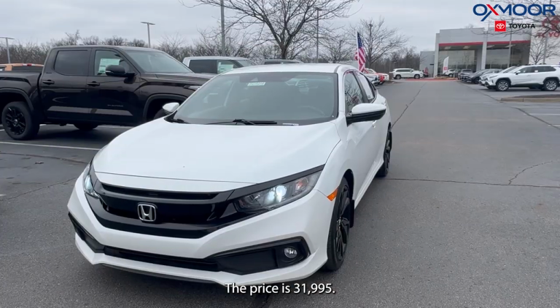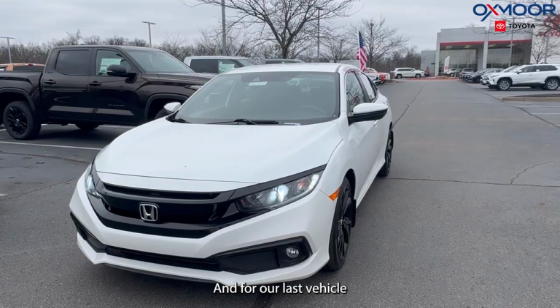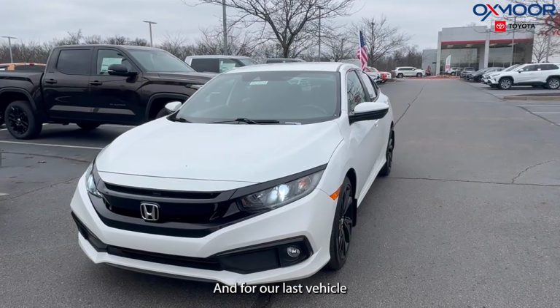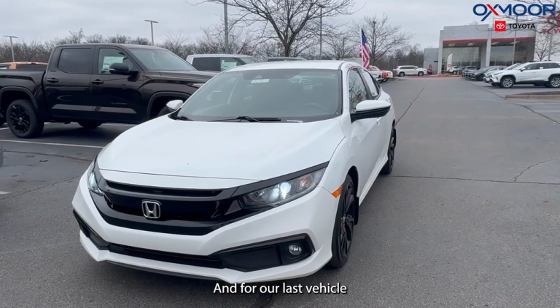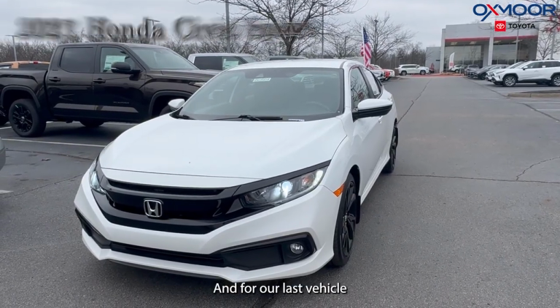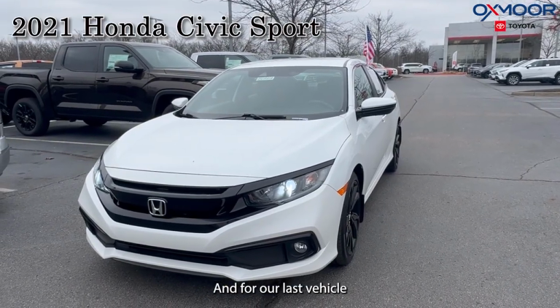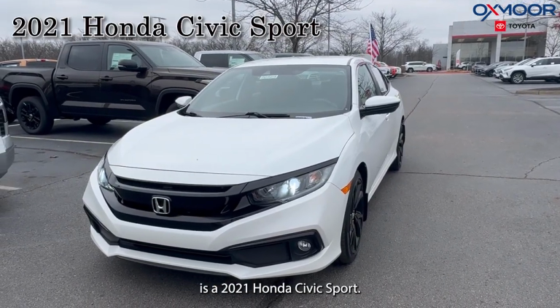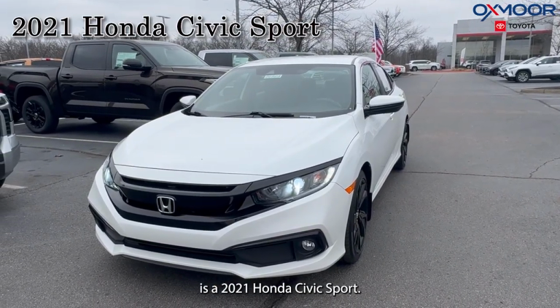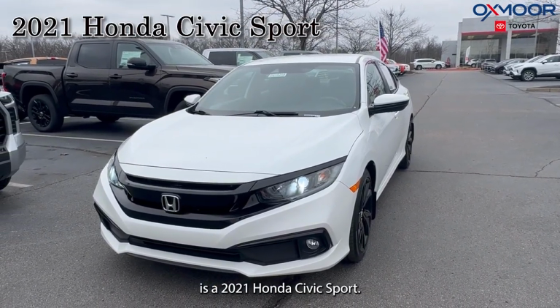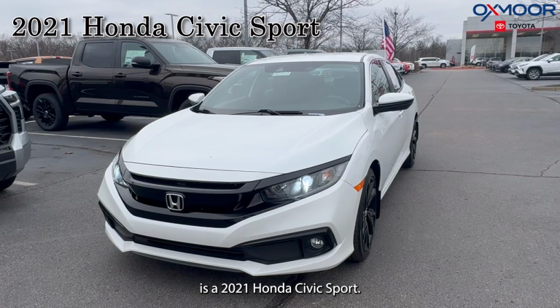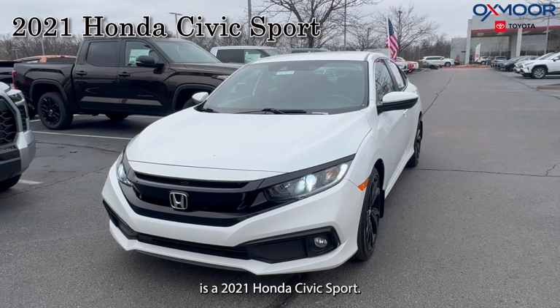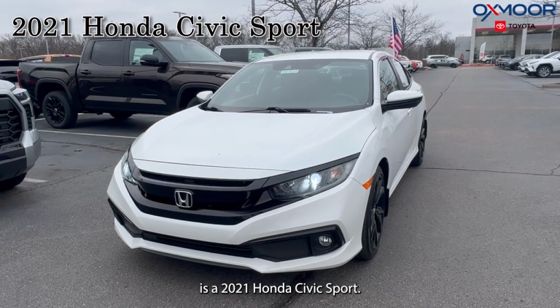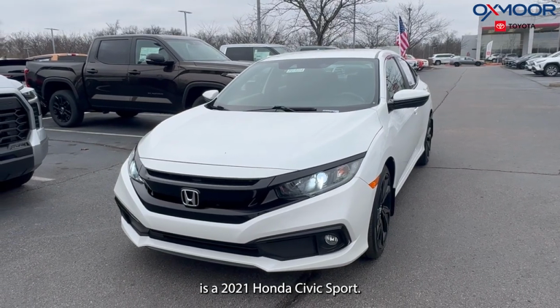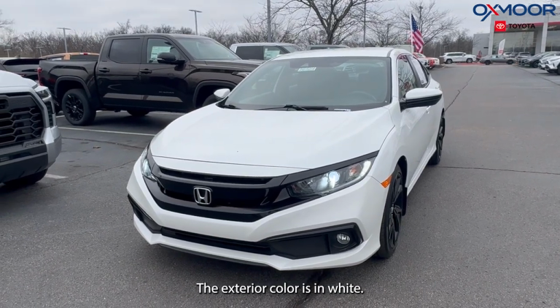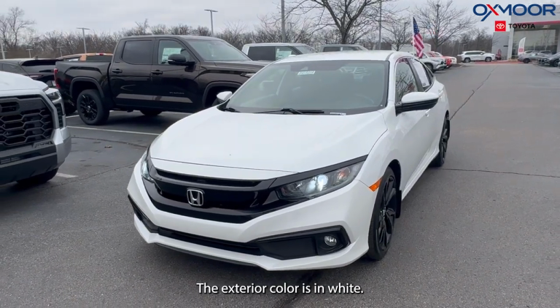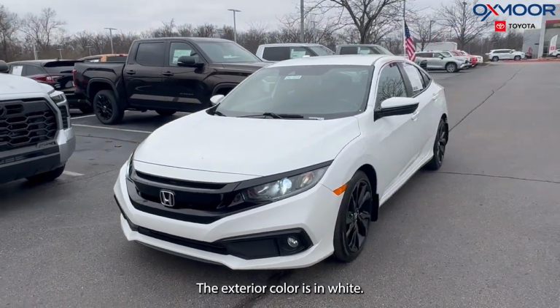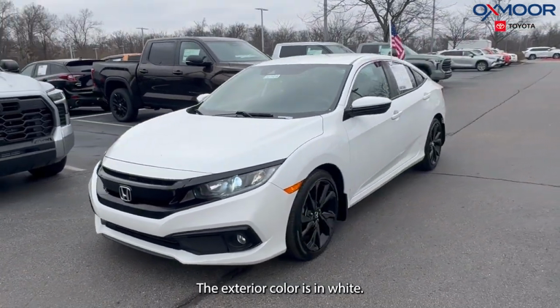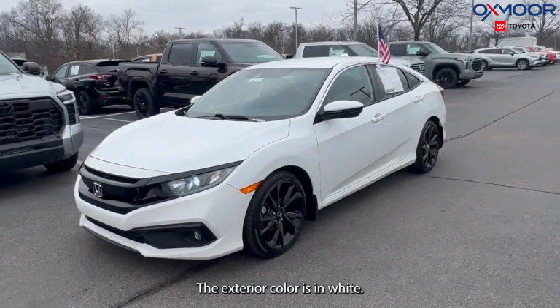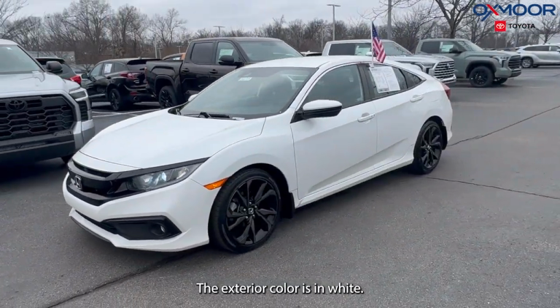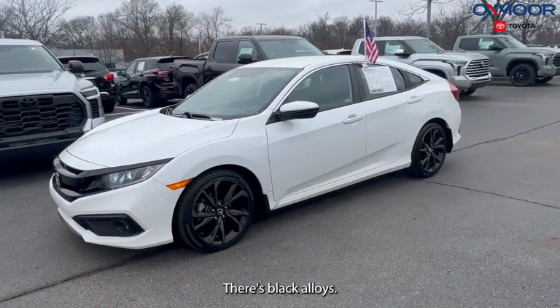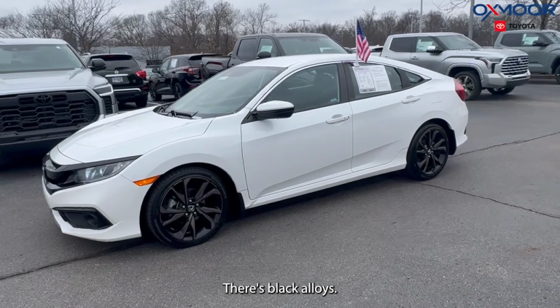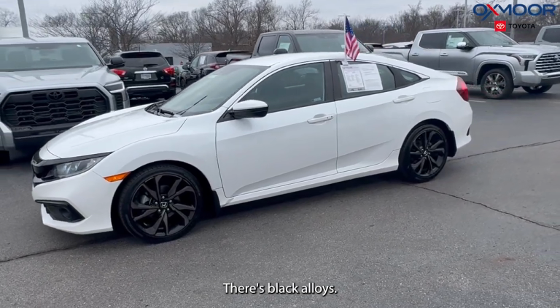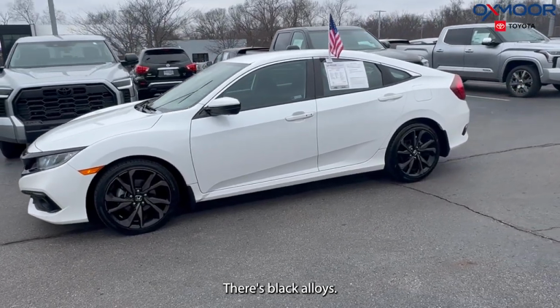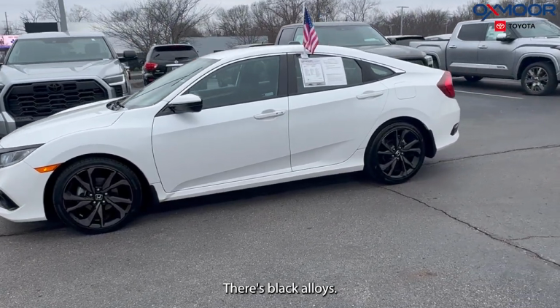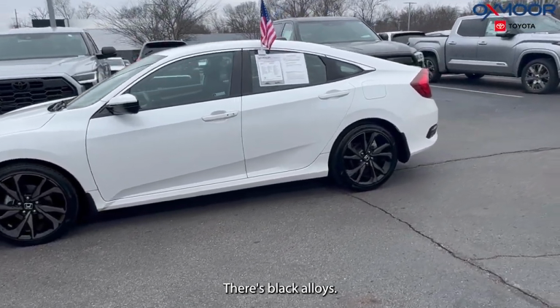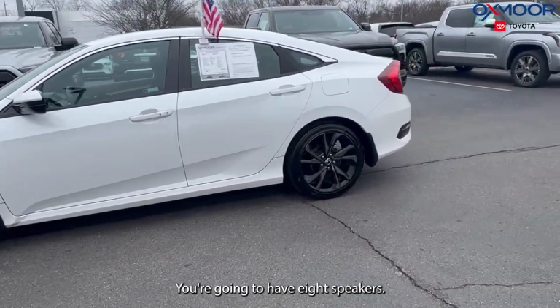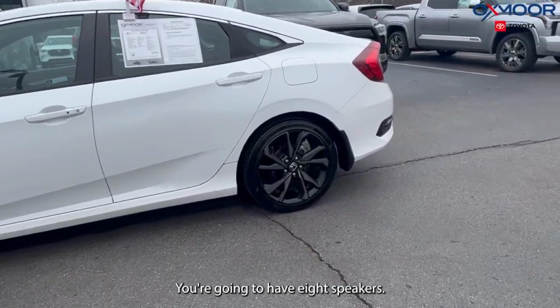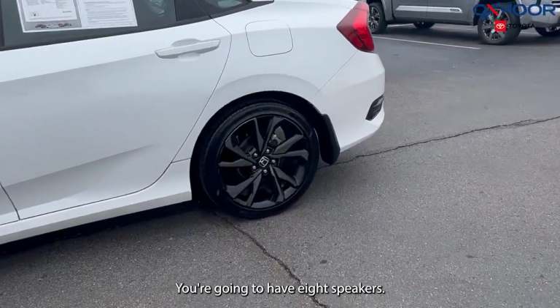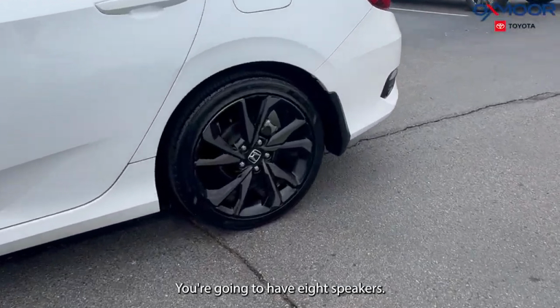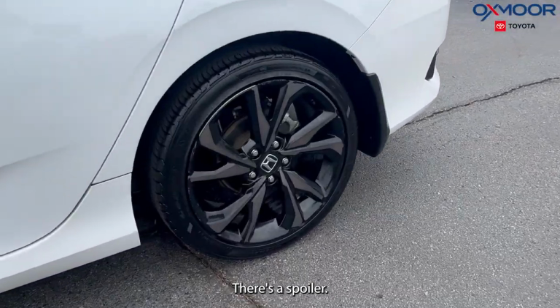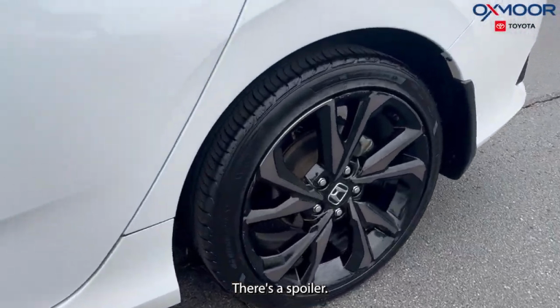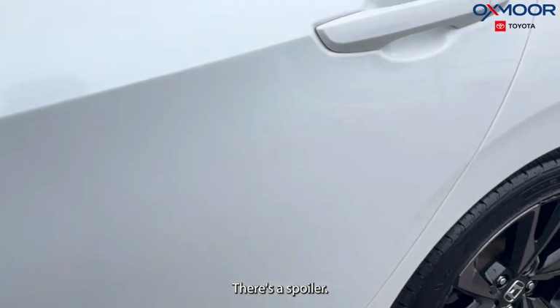And for our last vehicle, this is a 2021 Honda Civic Sport. The exterior color is in white. There are black alloys. You're going to have eight speakers. There's a spoiler.